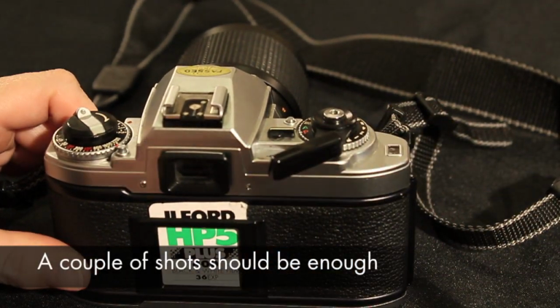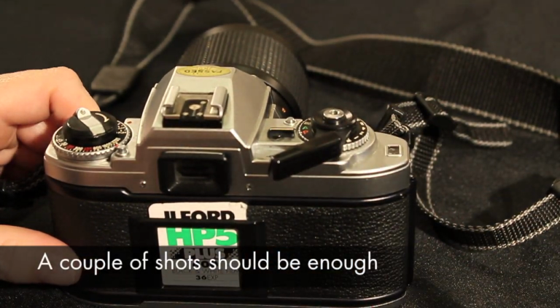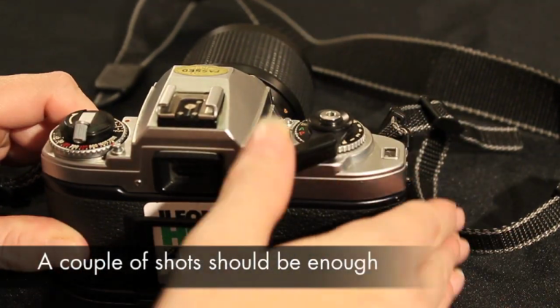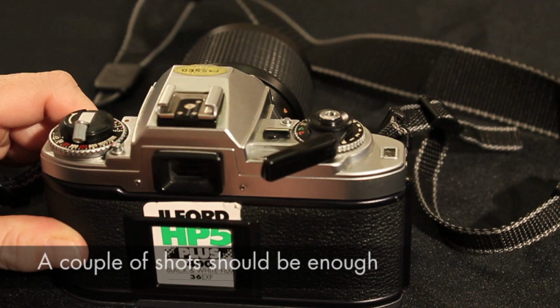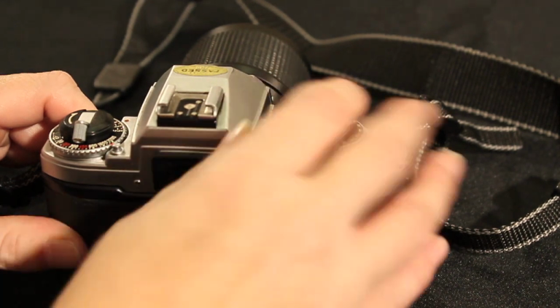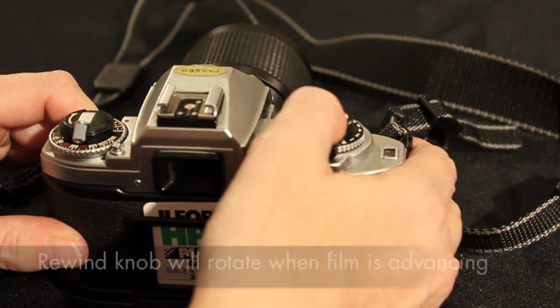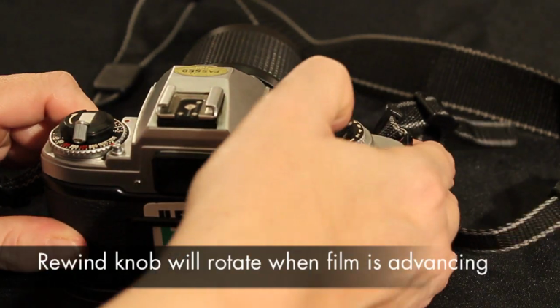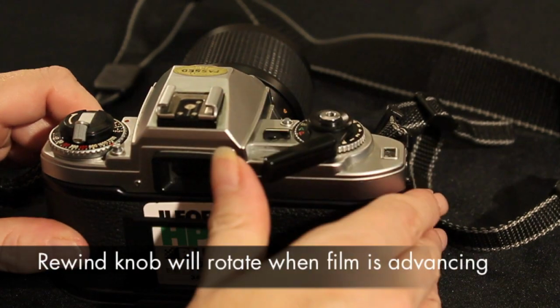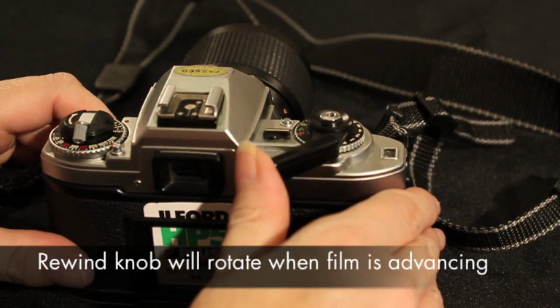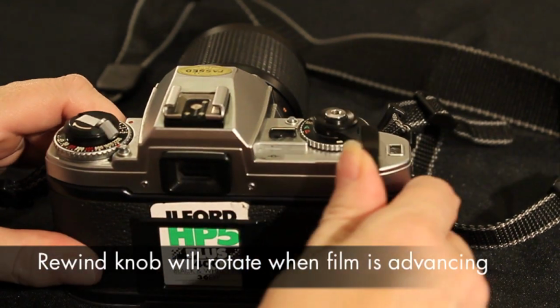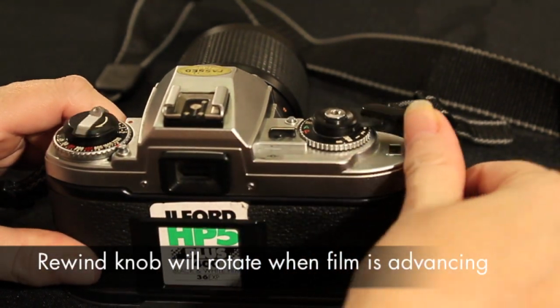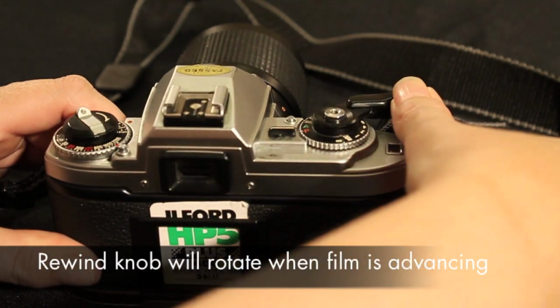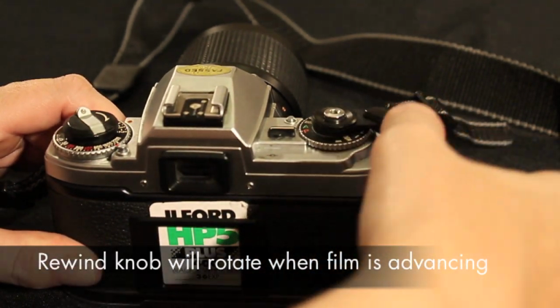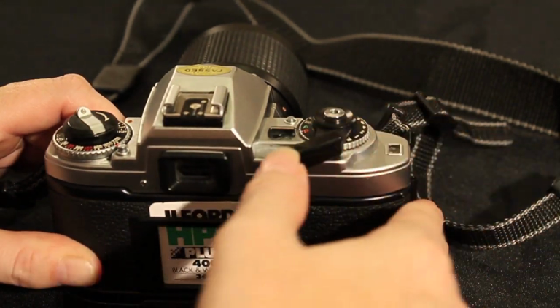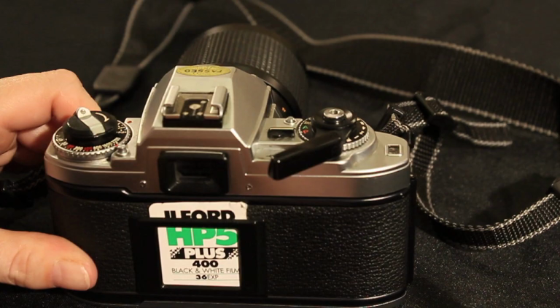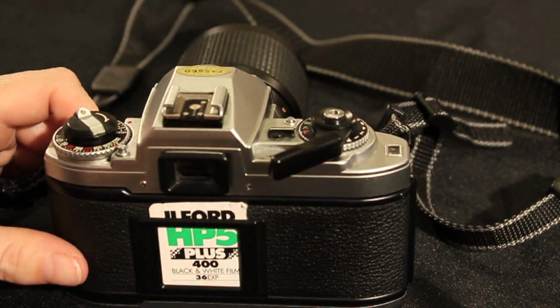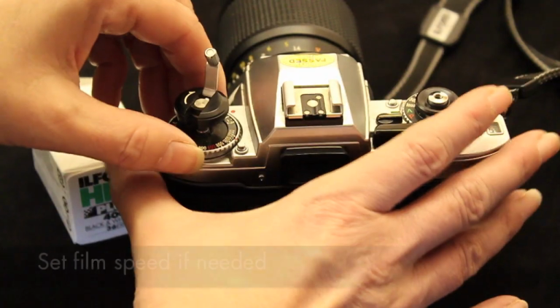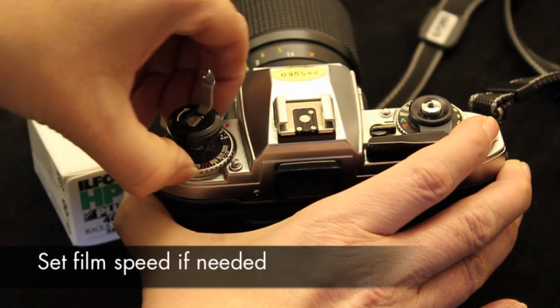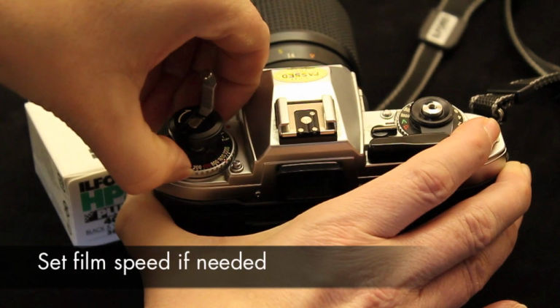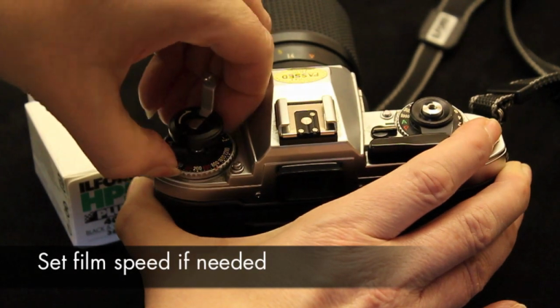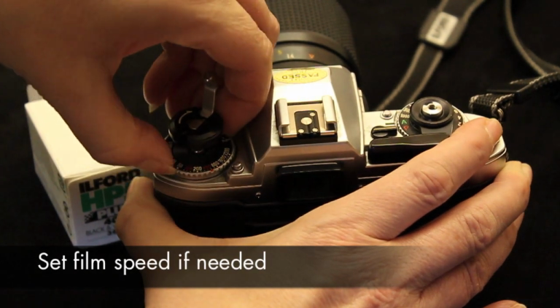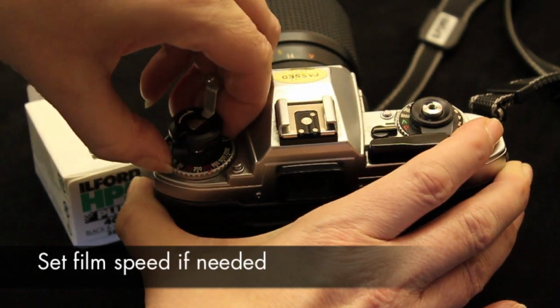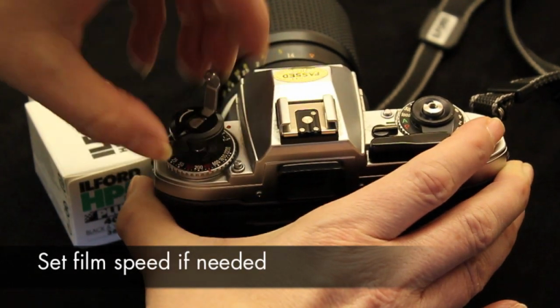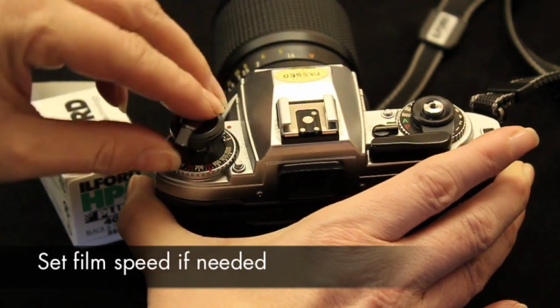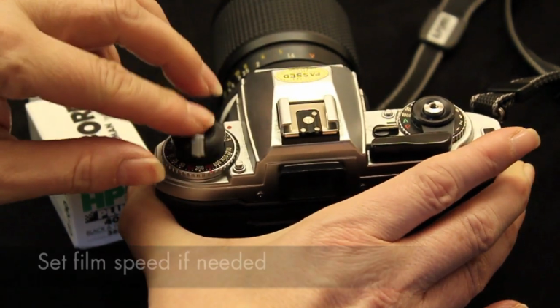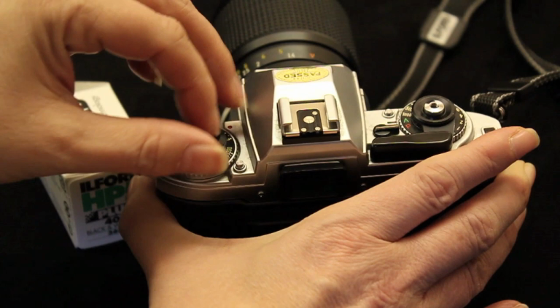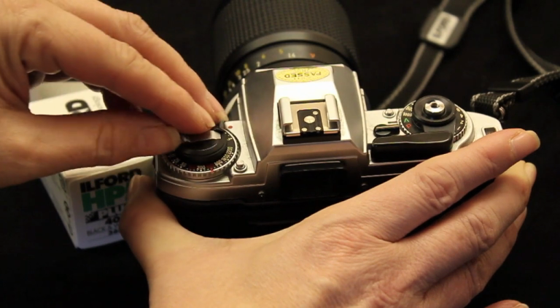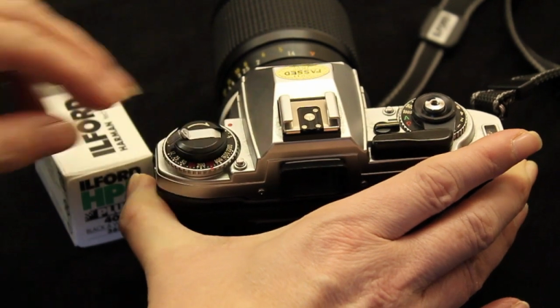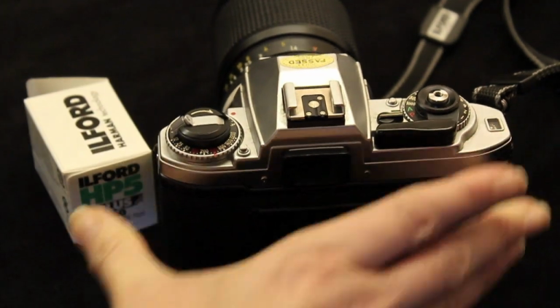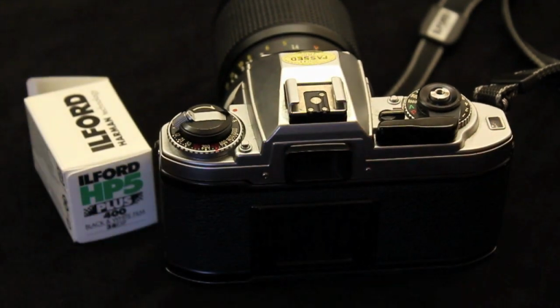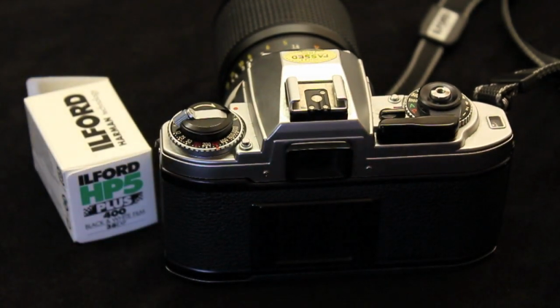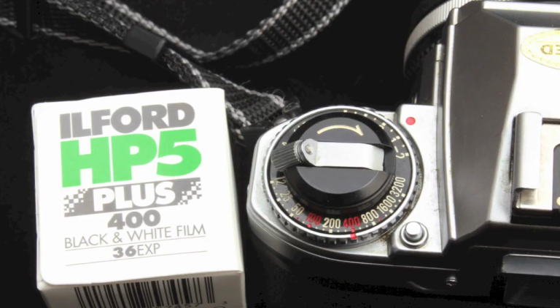Check that the rewind knob is rotating. If not, you'll need to reload the film. On some cameras, you'll need to manually set the film speed. I'm using HP5 which is rated at 400.